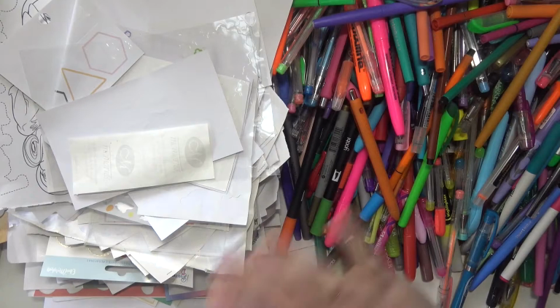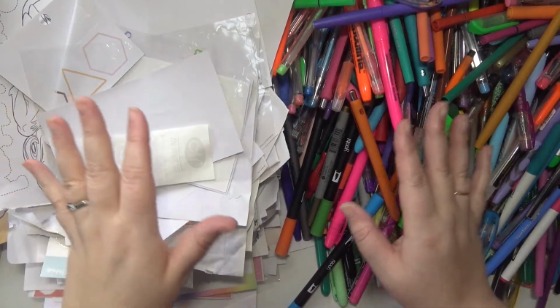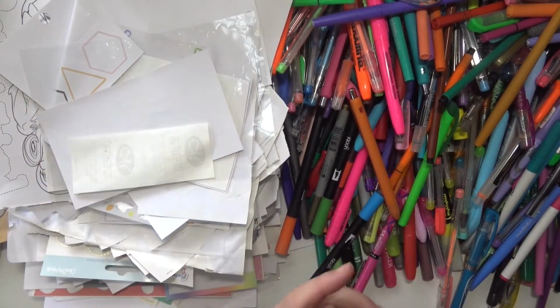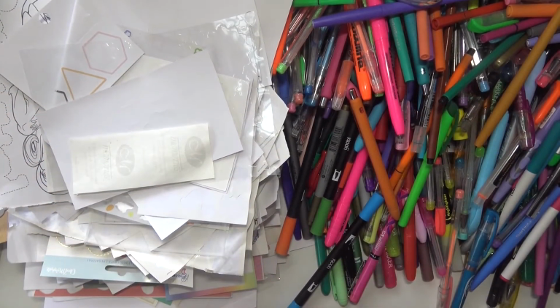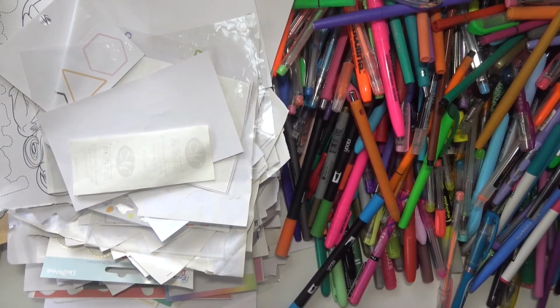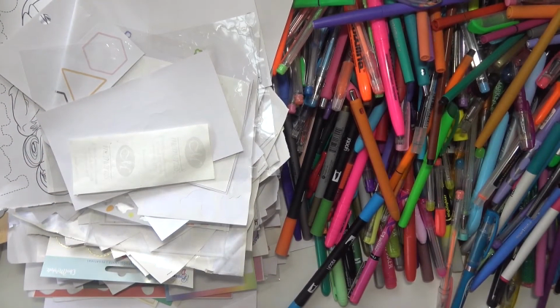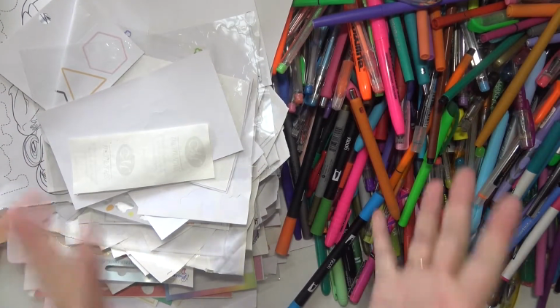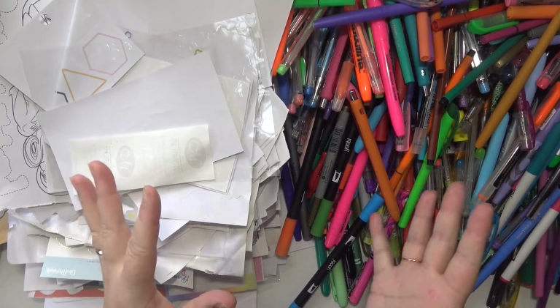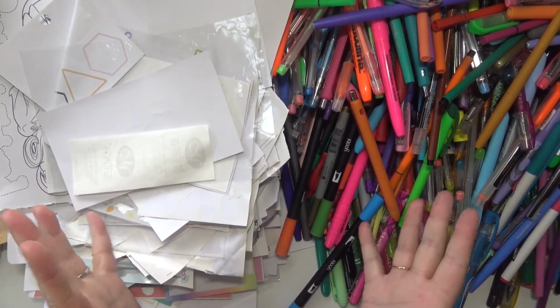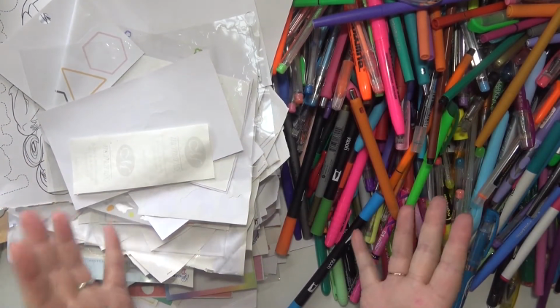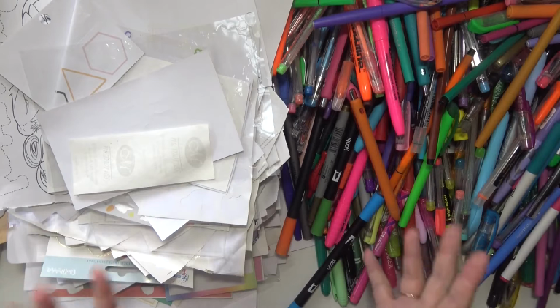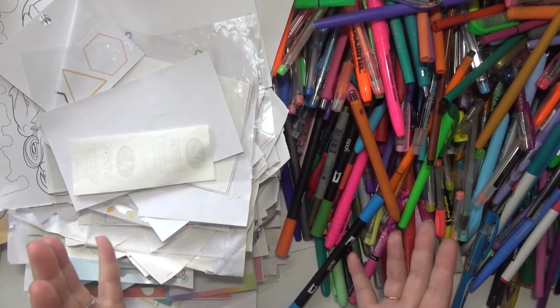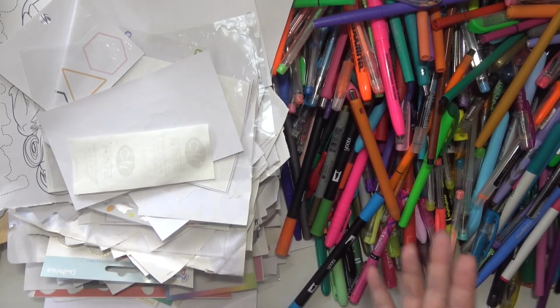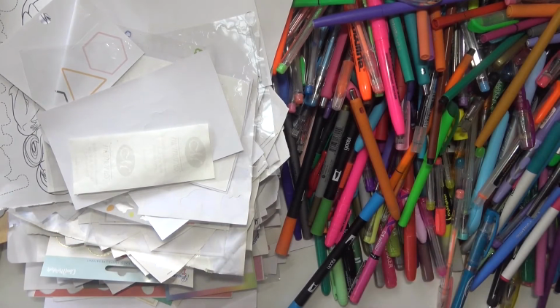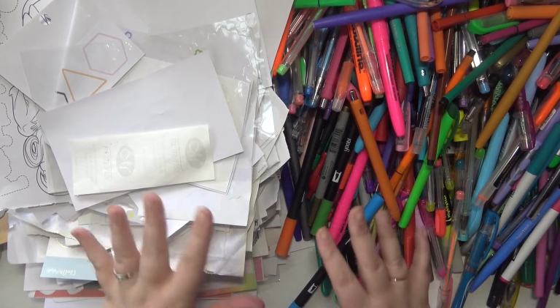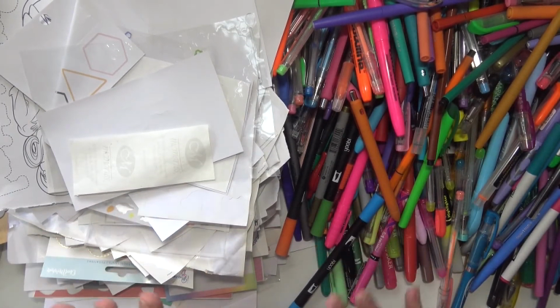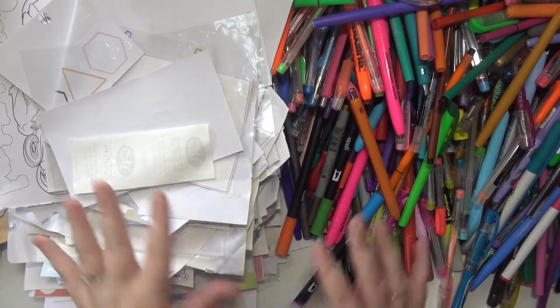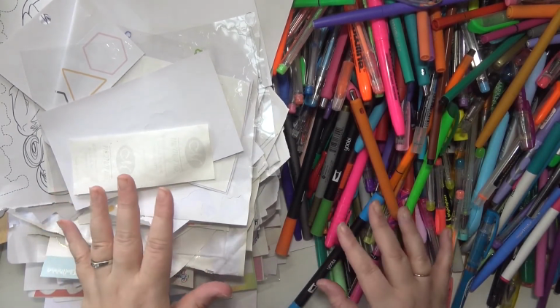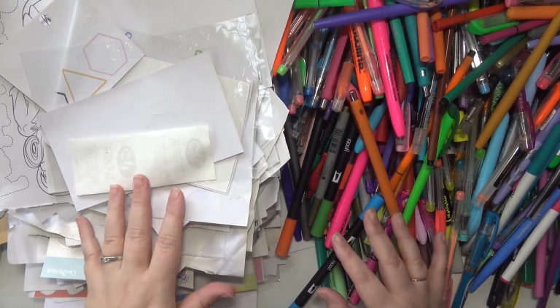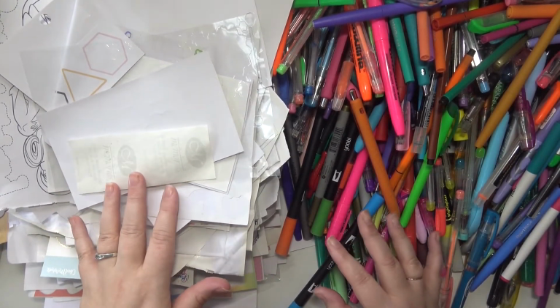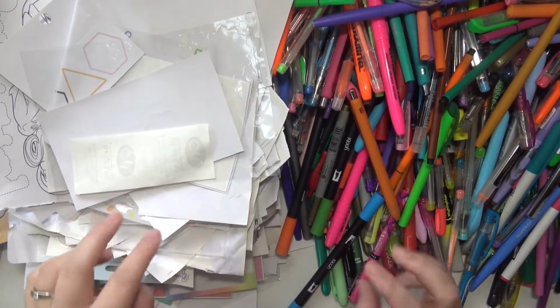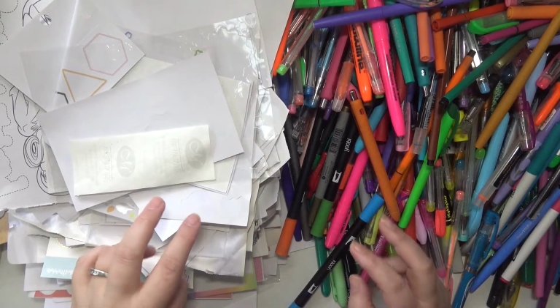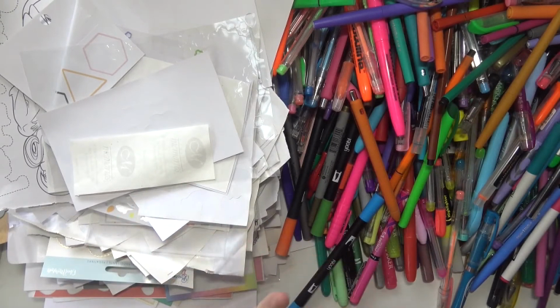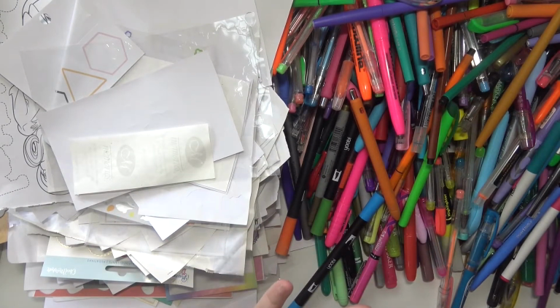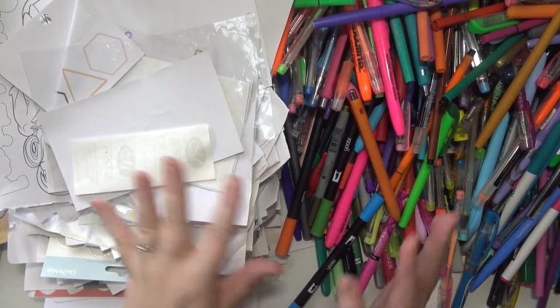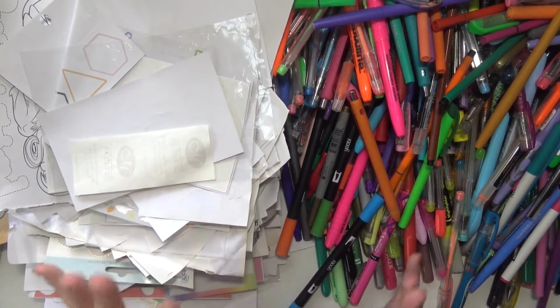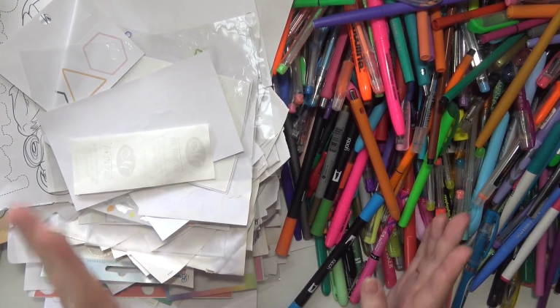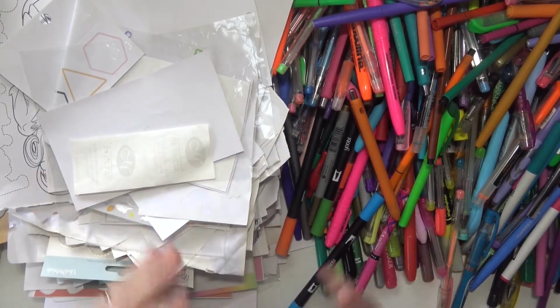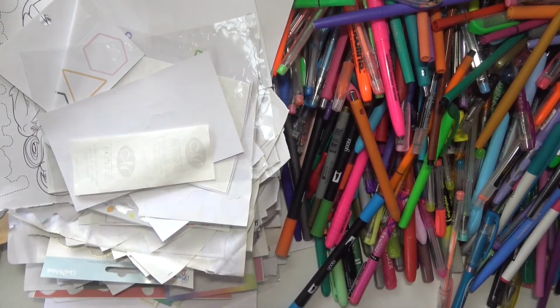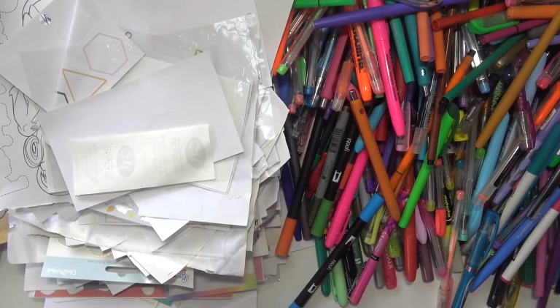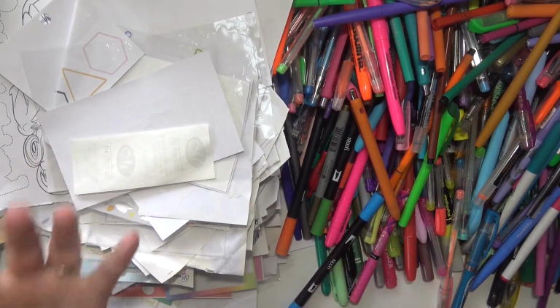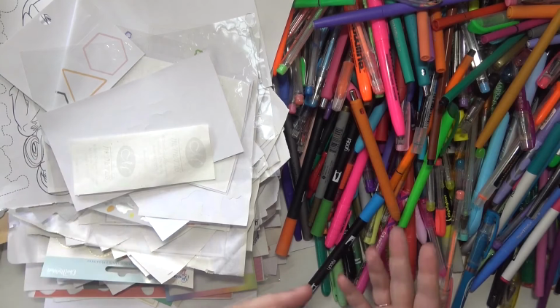Hey everybody, welcome back to my channel. Today I'm going to be sharing with you how much I have accomplished — how many supplies I have gotten through as far as crafting and coloring.